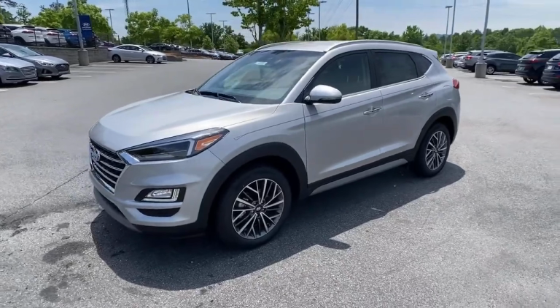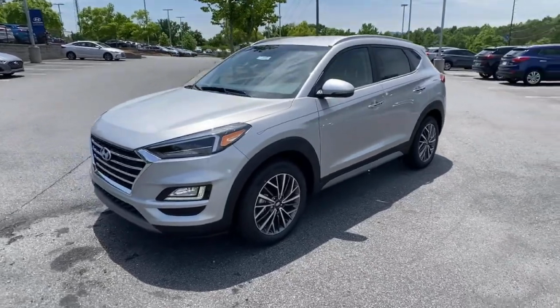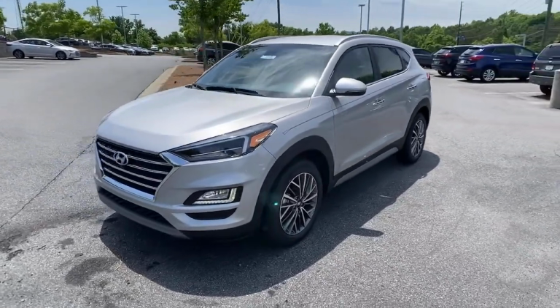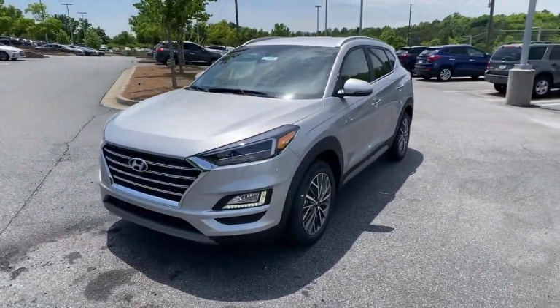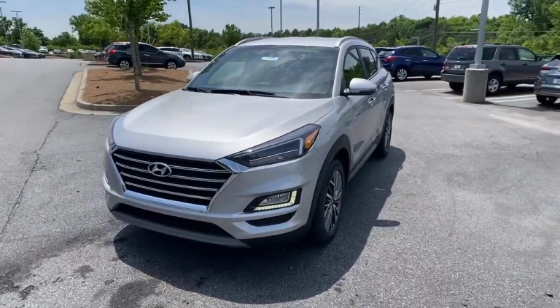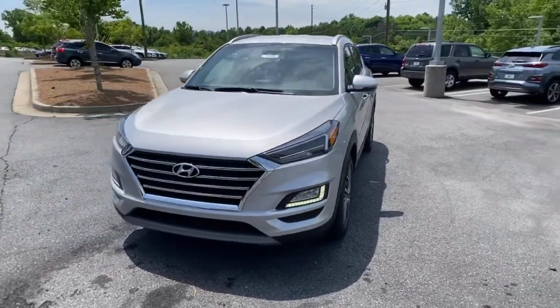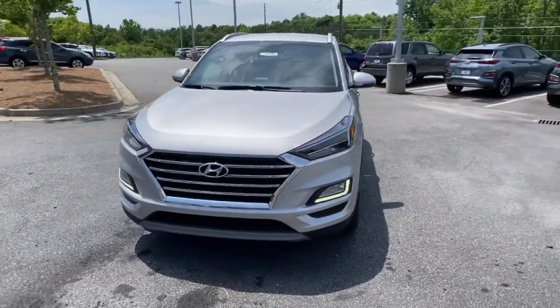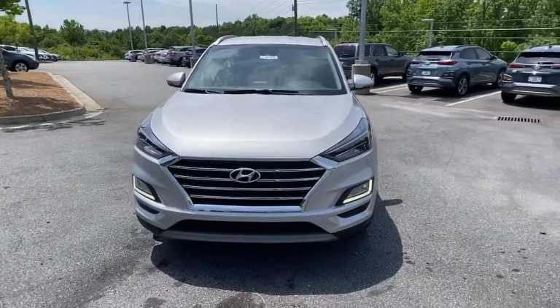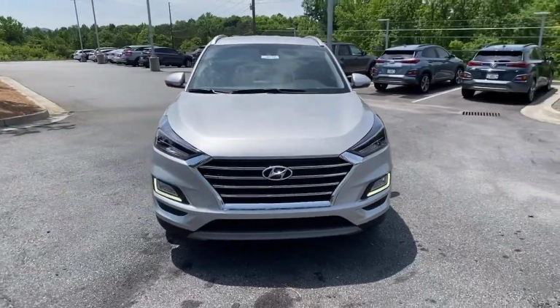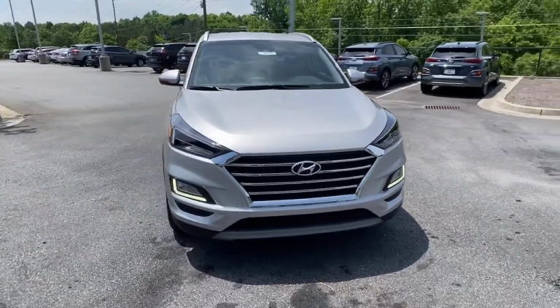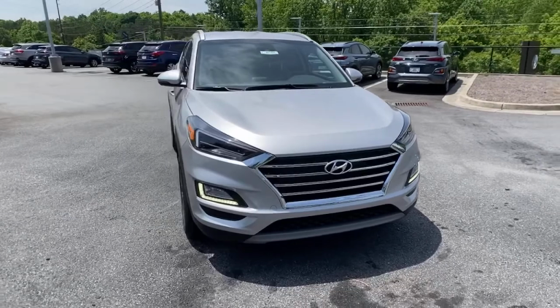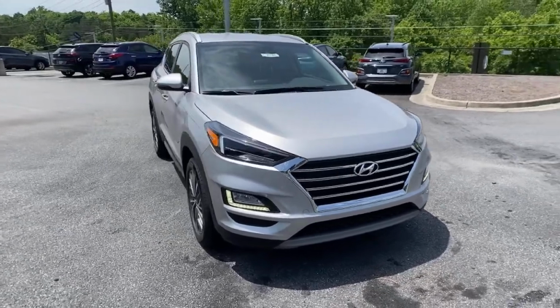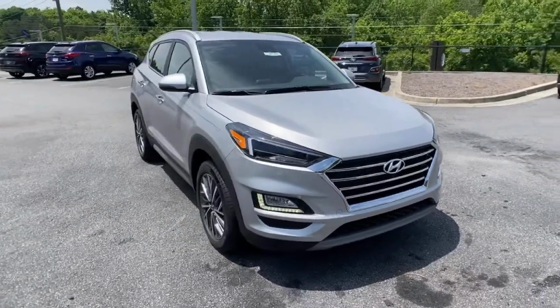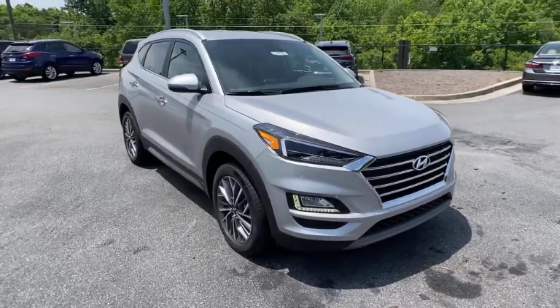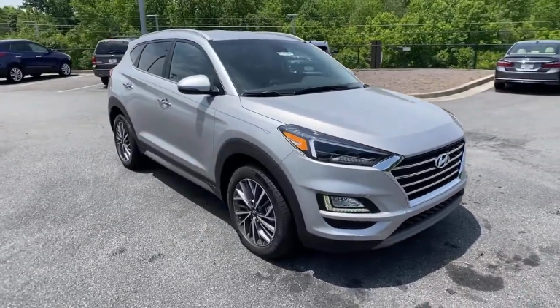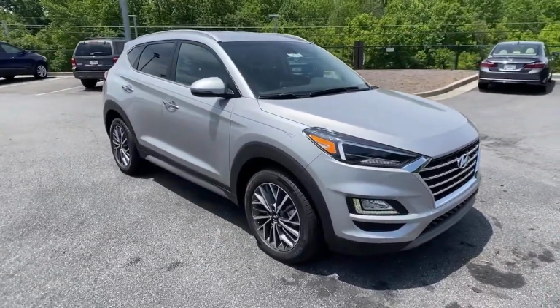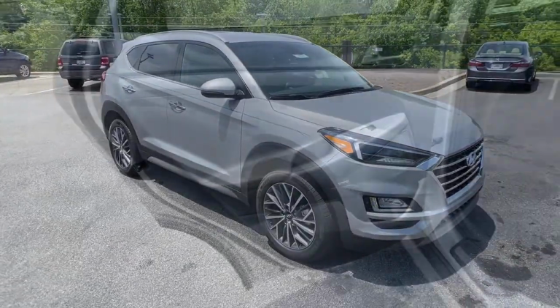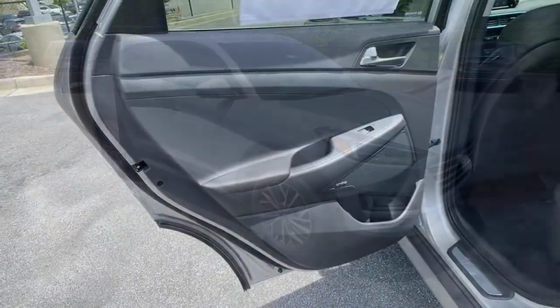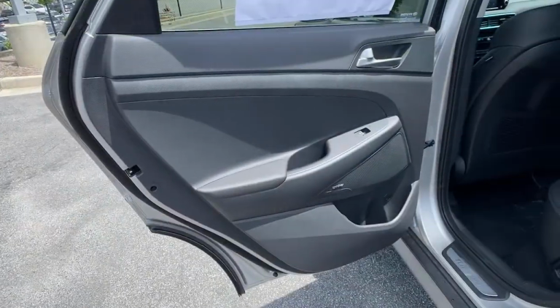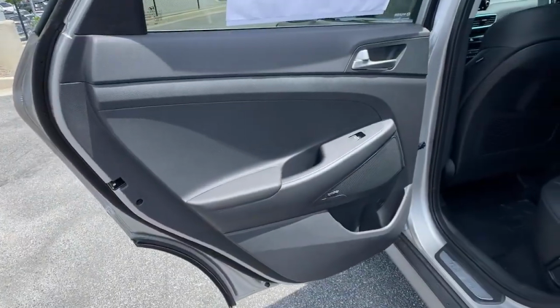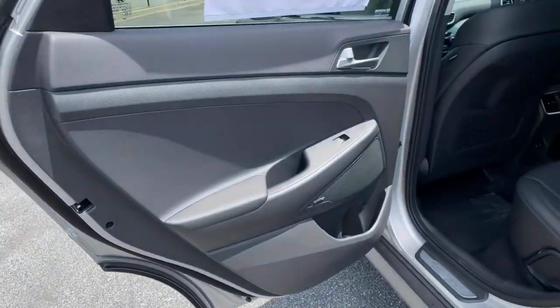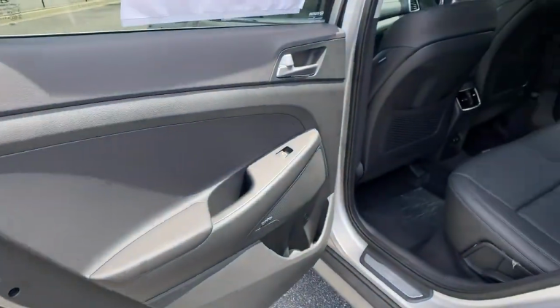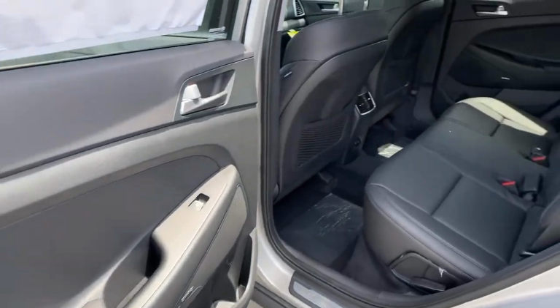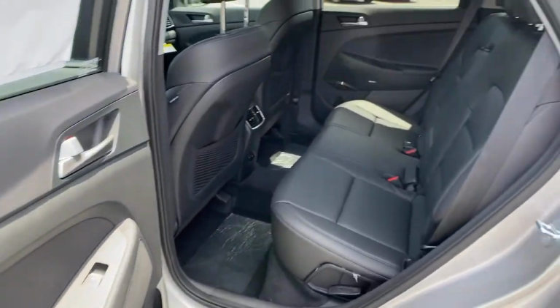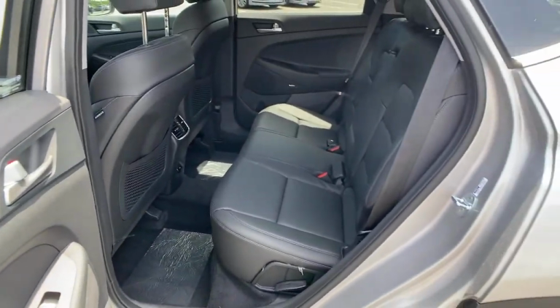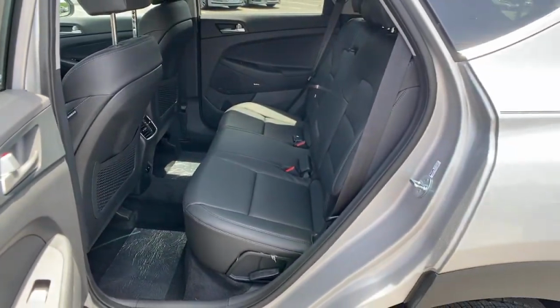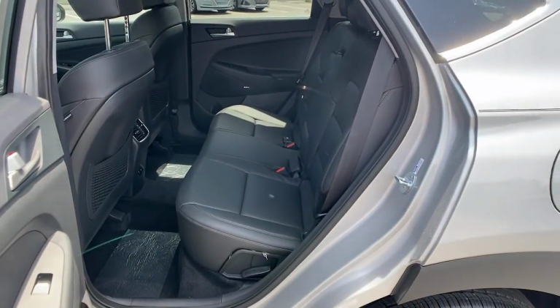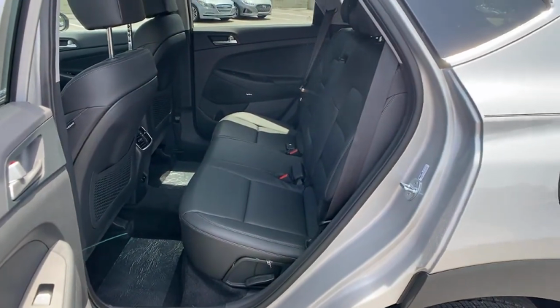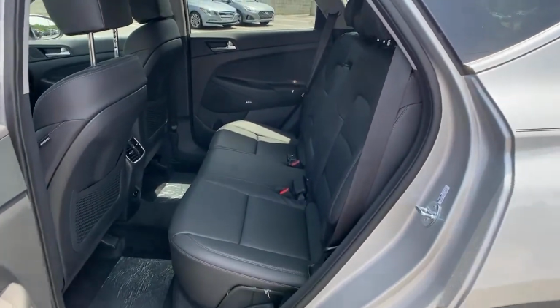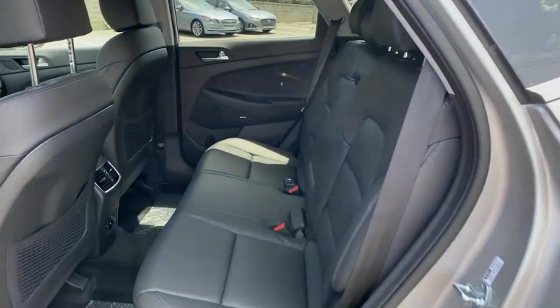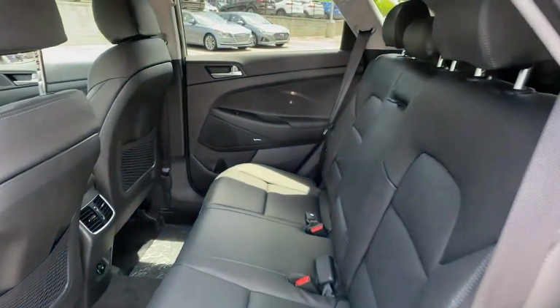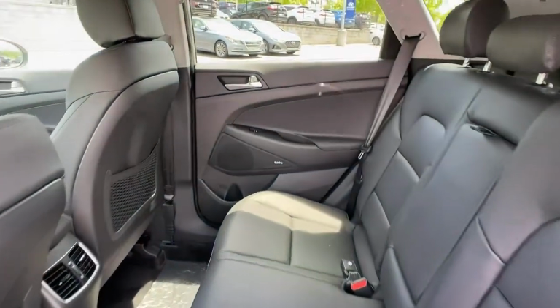The following are some of this vehicle's highlighted options: power liftgate, electronic stability control, trip computer, bucket seats, wheel locks, power windows, four-wheel disc brakes, and power steering.